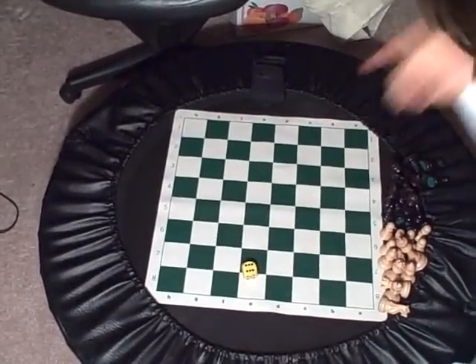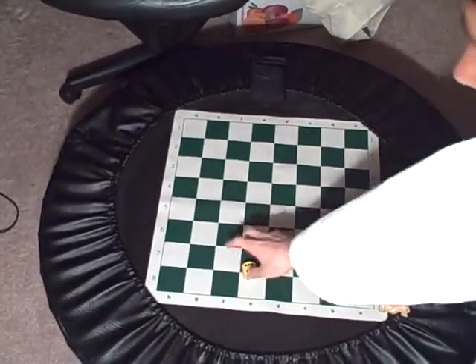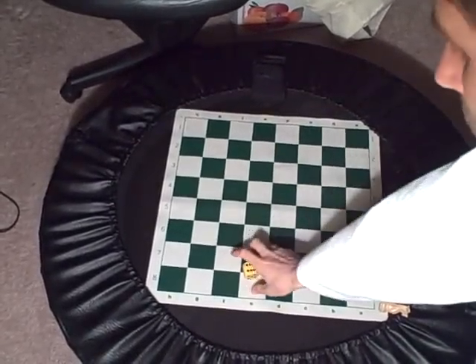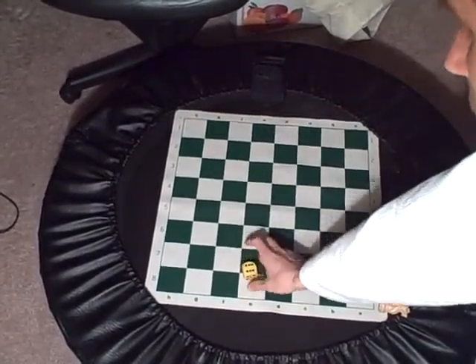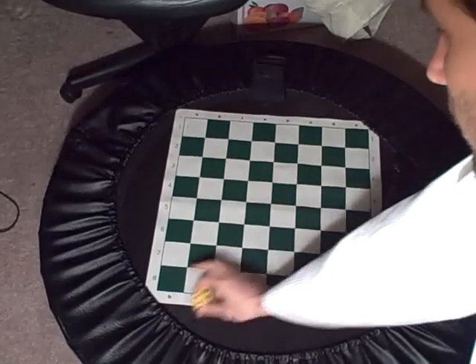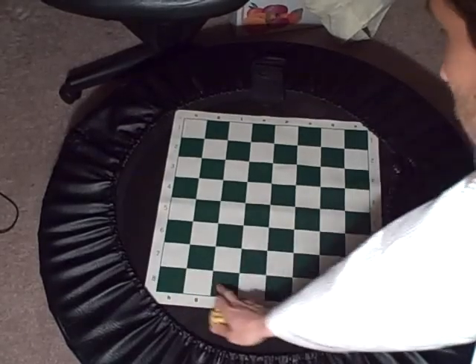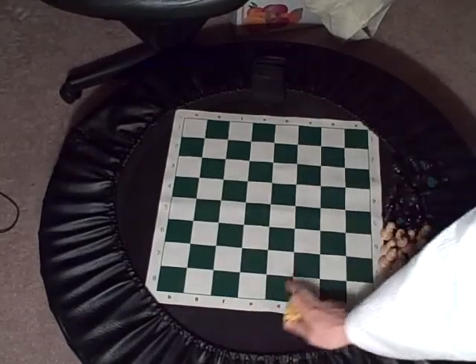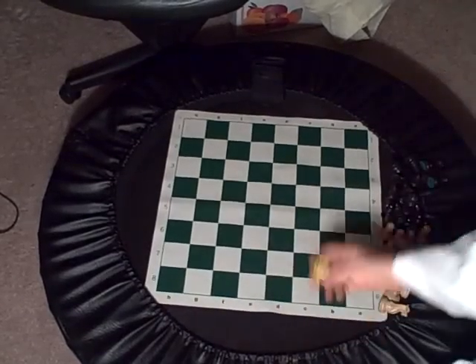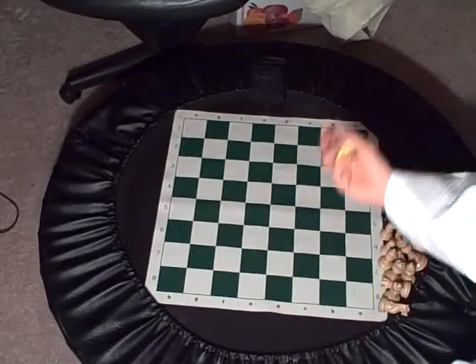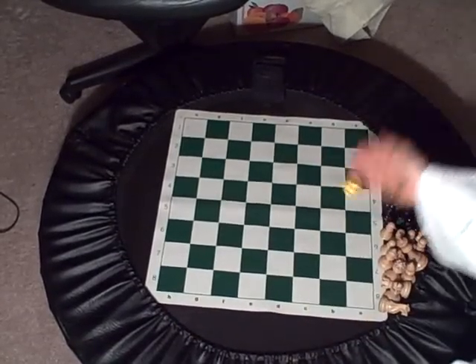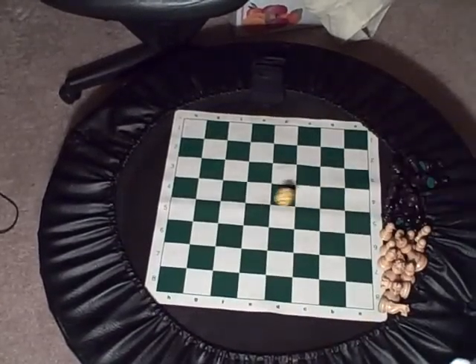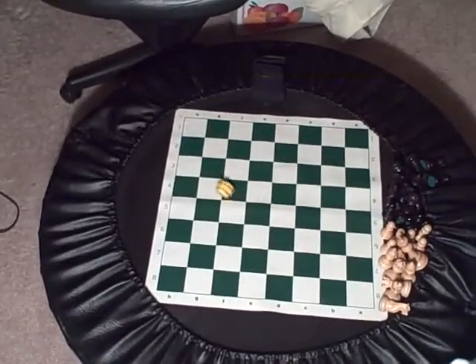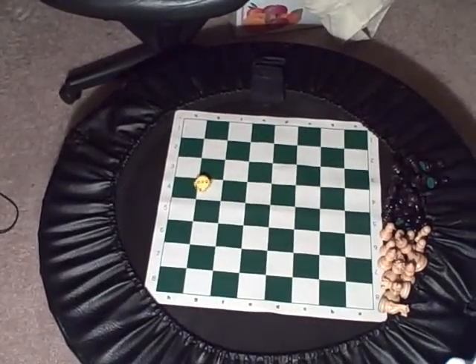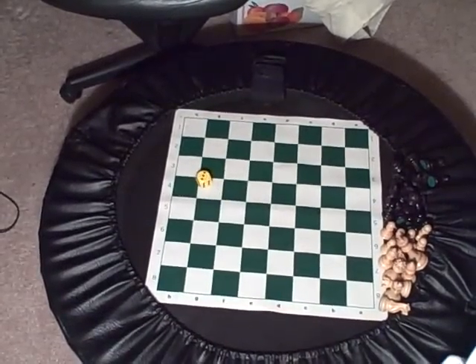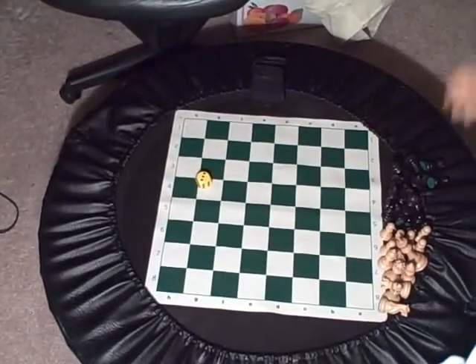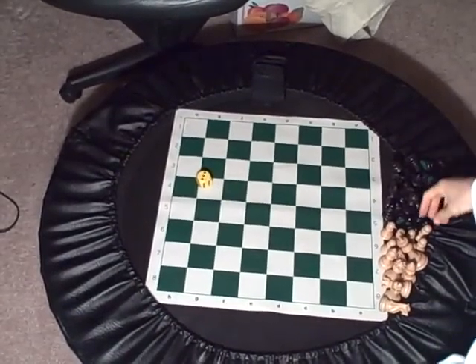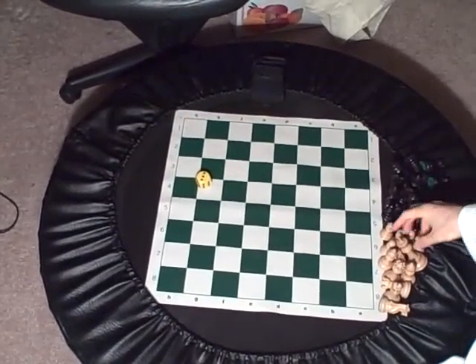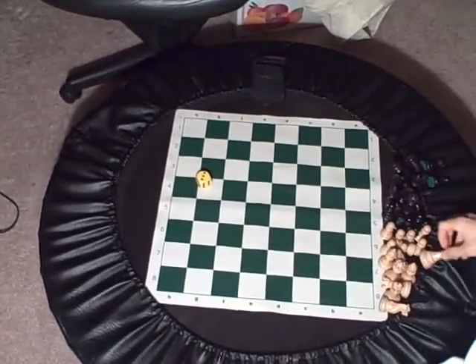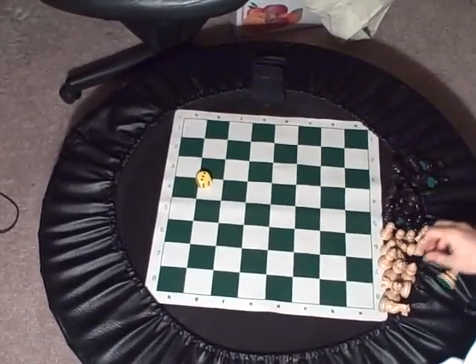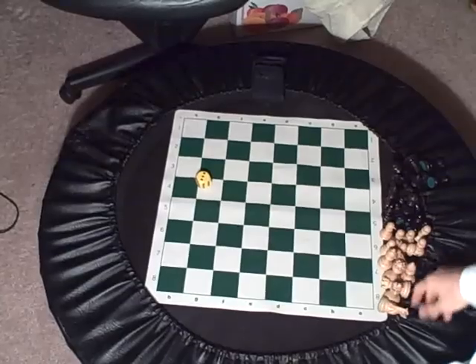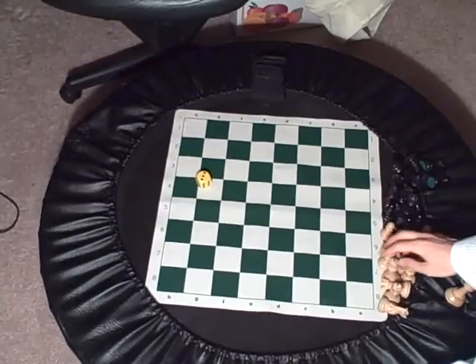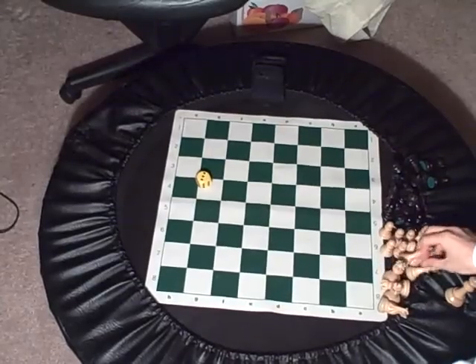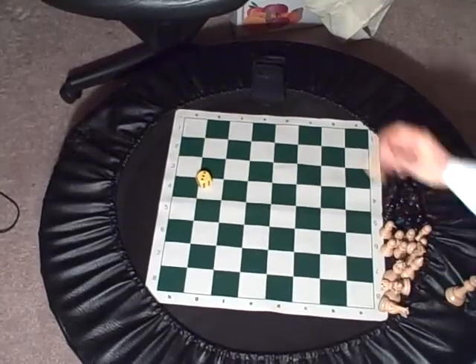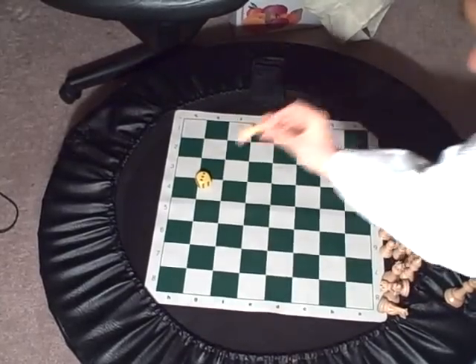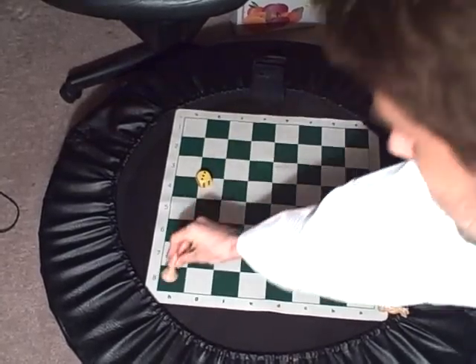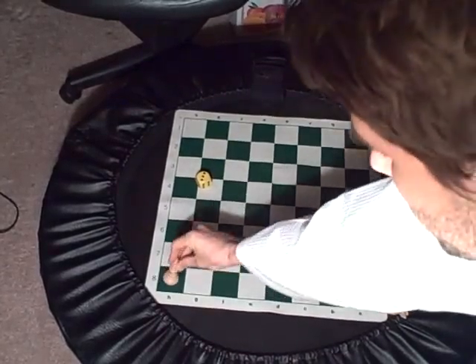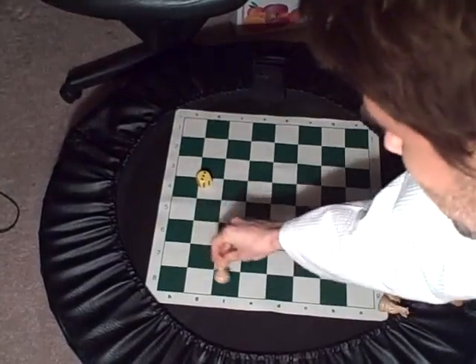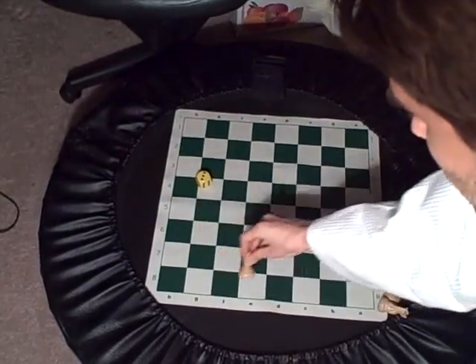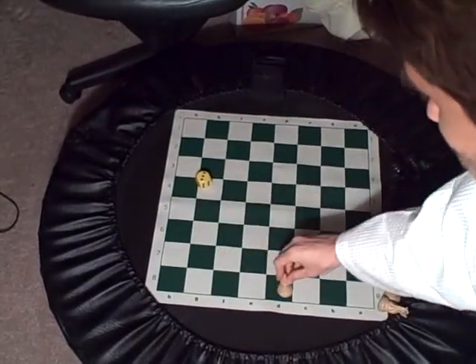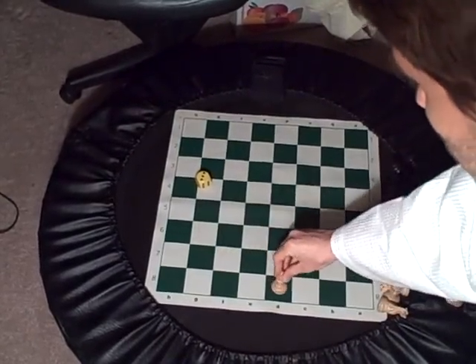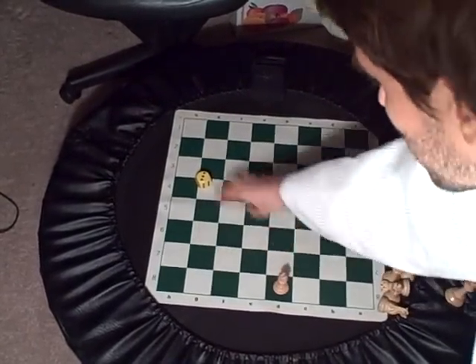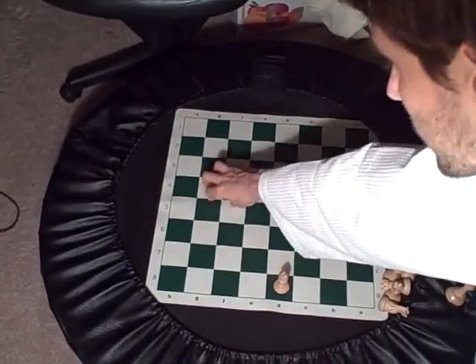If you get more than 4, since there are only 4 squares, you've got to roll again. I got a 3, so take the dark-square bishop, count 1, 2, 3, and place it there.